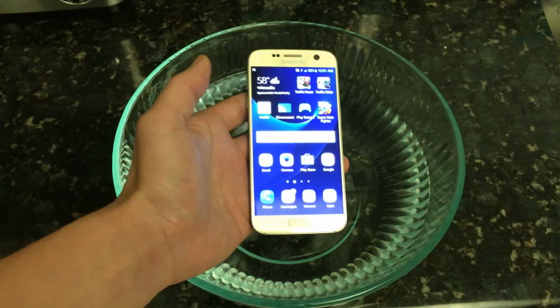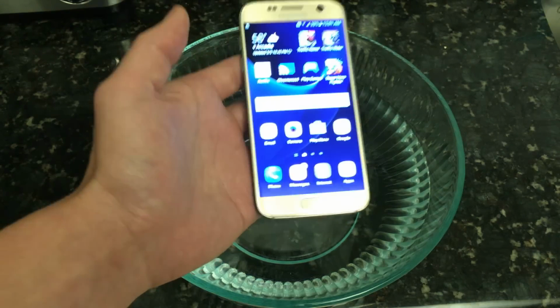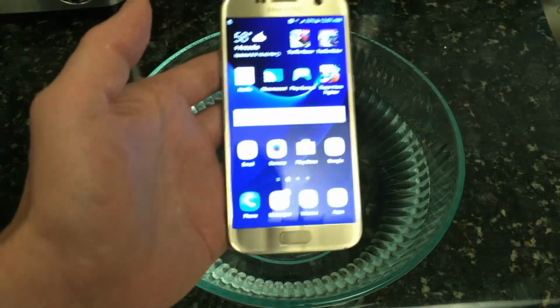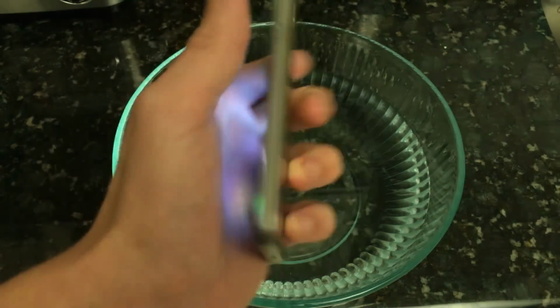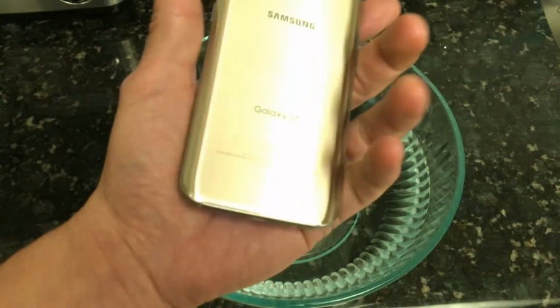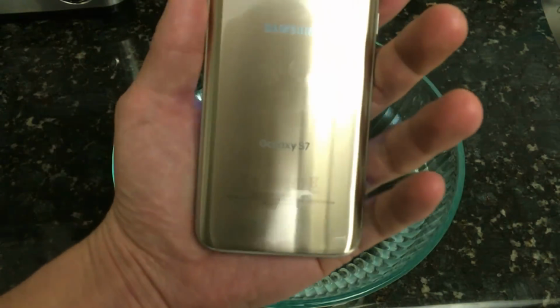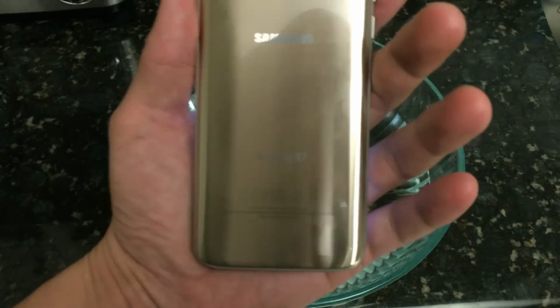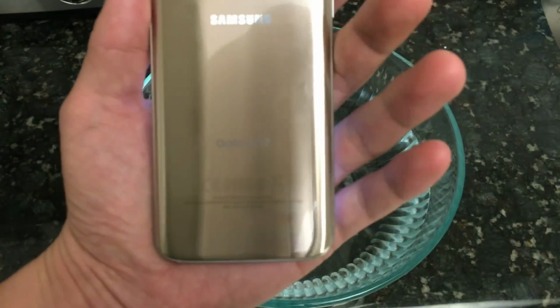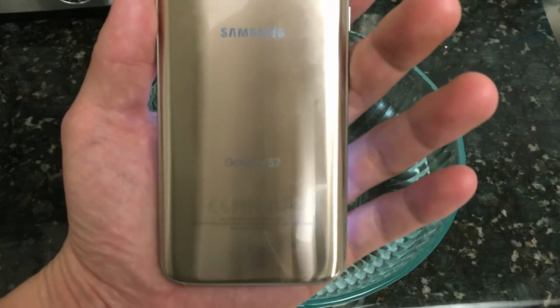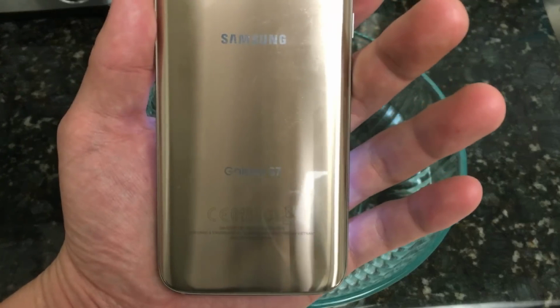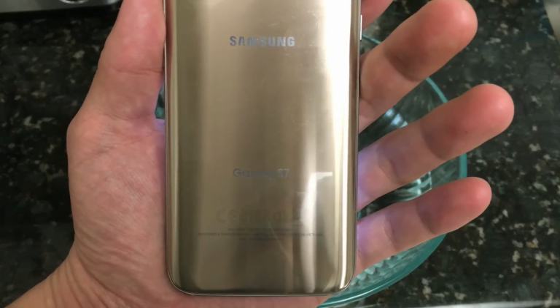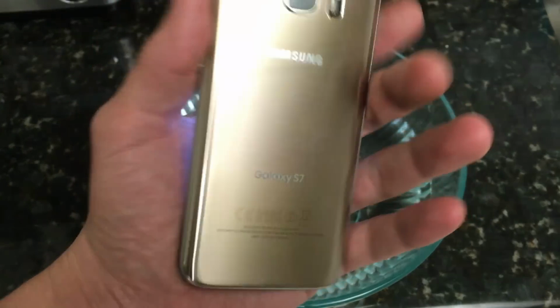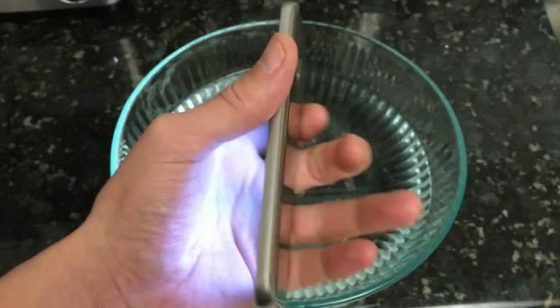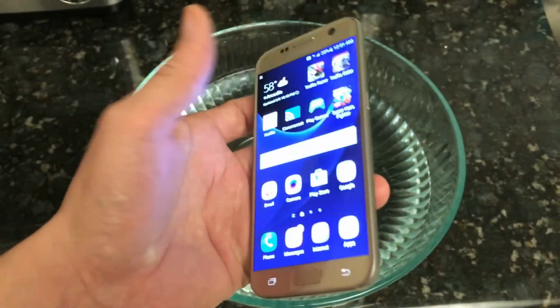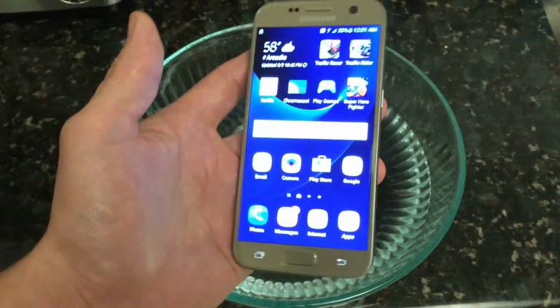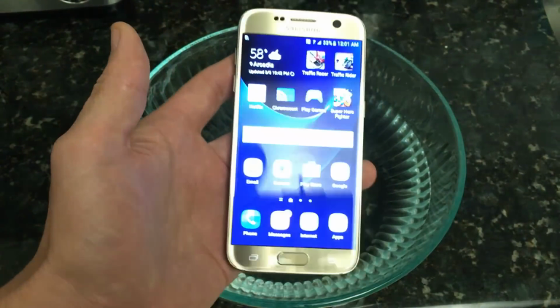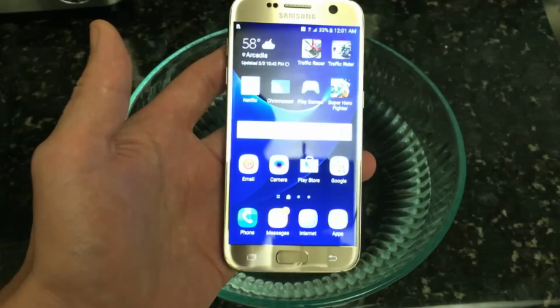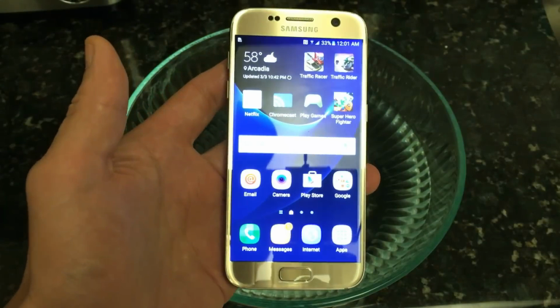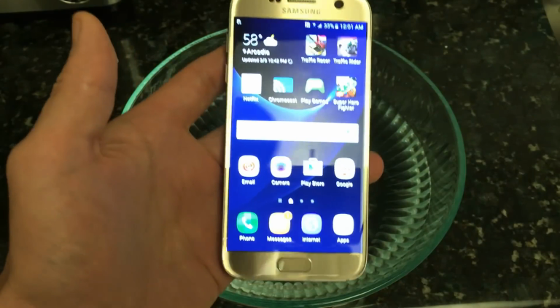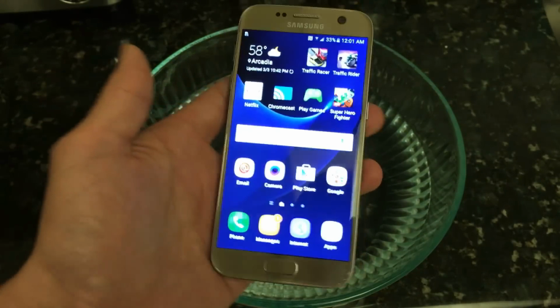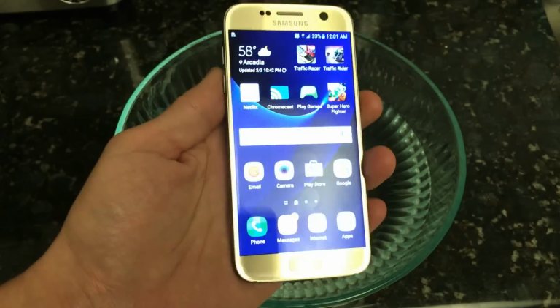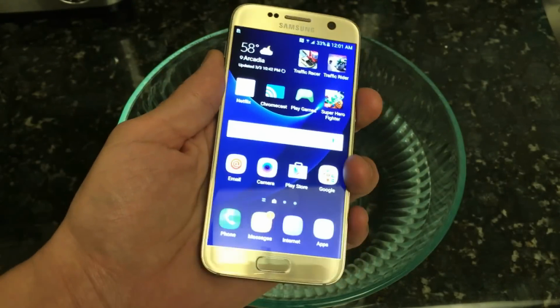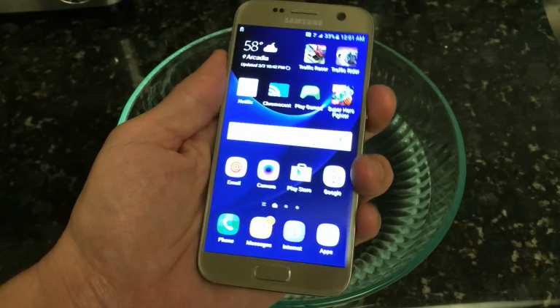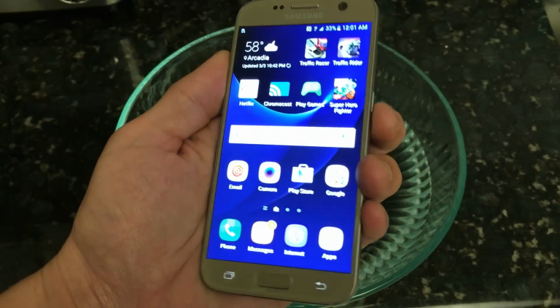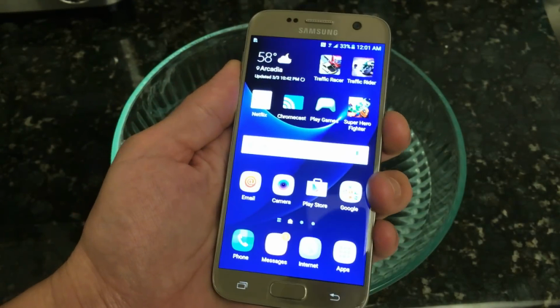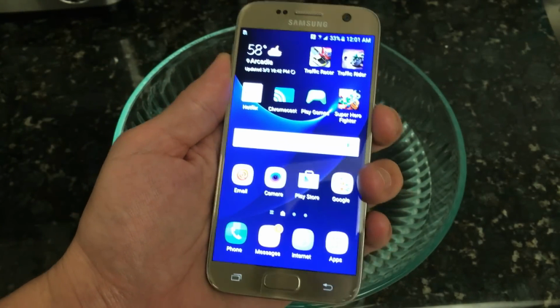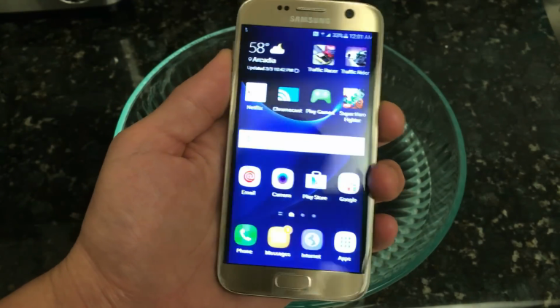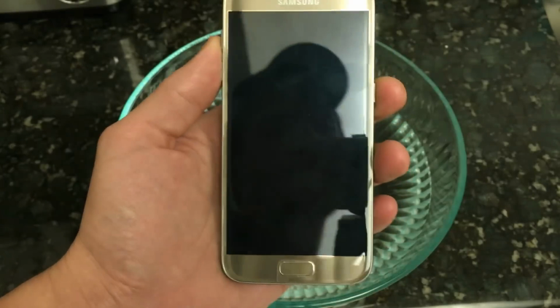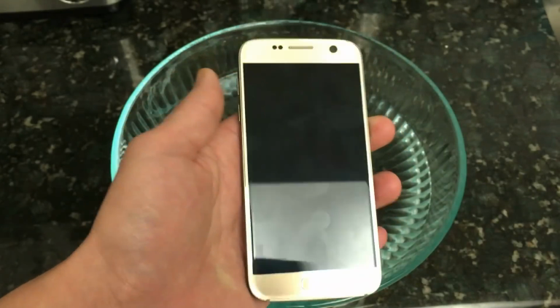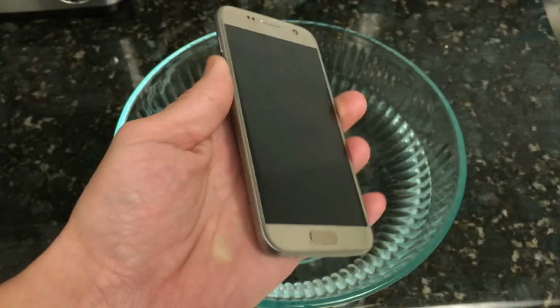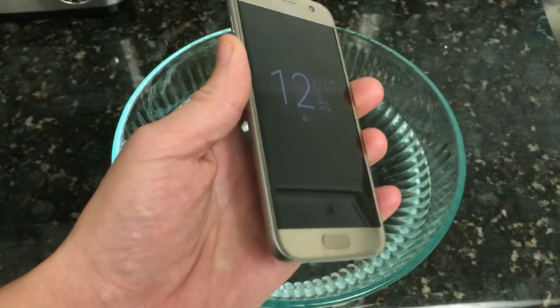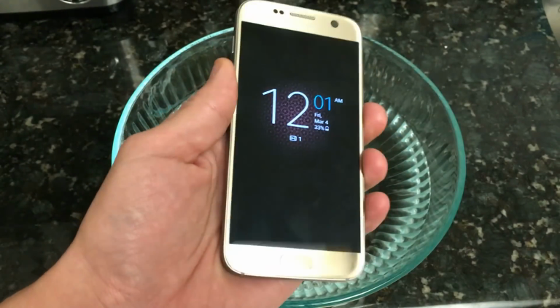I have my Samsung Galaxy S7 here, and as you guys know, this has an IP rating of 68. So I wanted to put this to the test — I basically want to do a two-hour test.